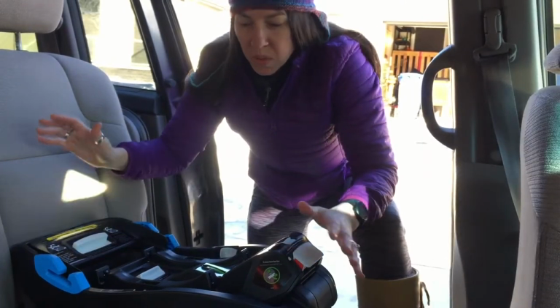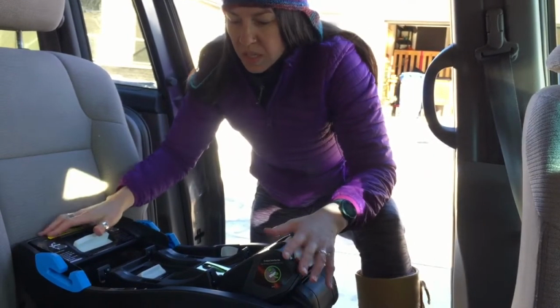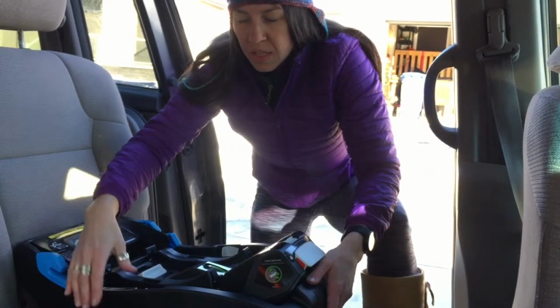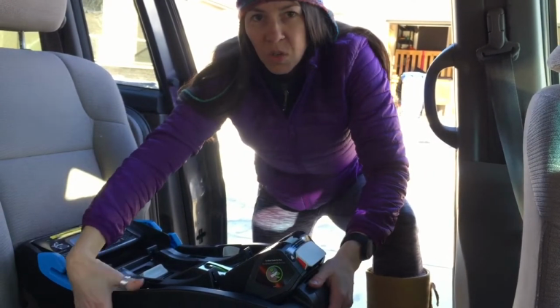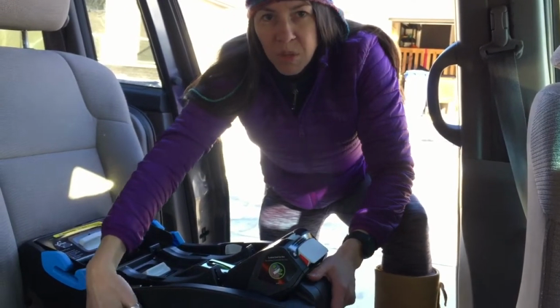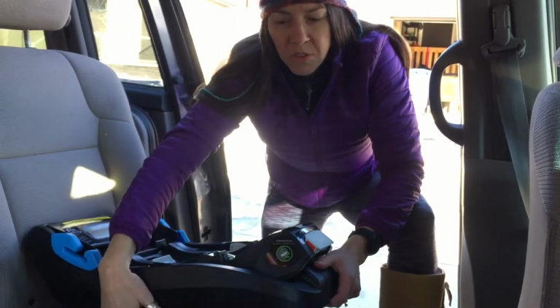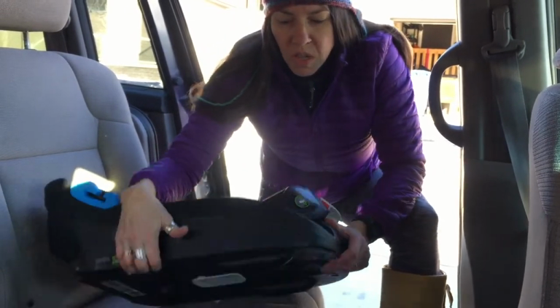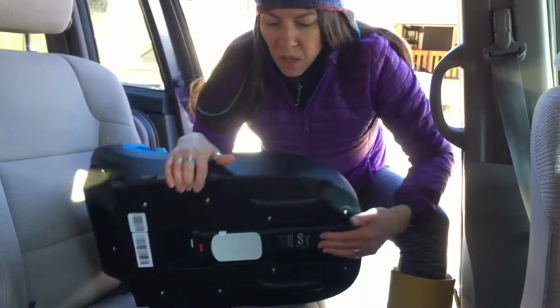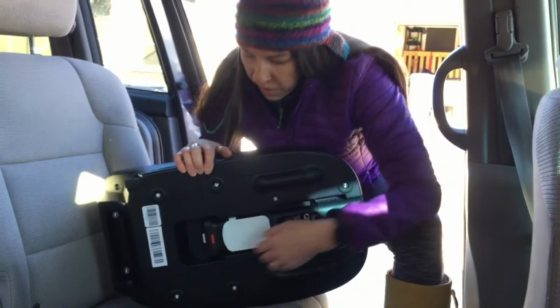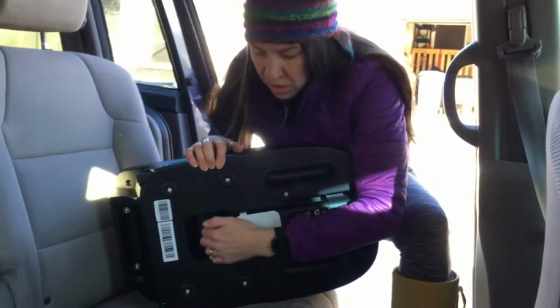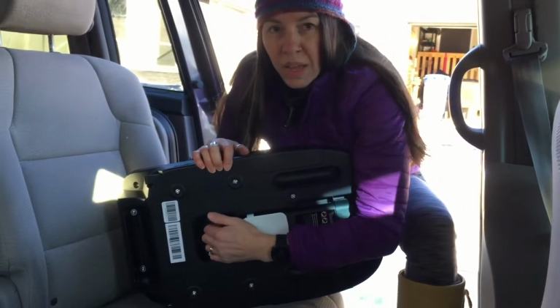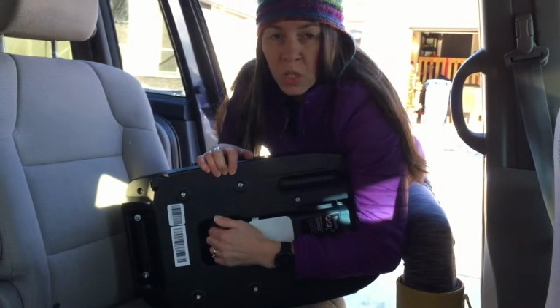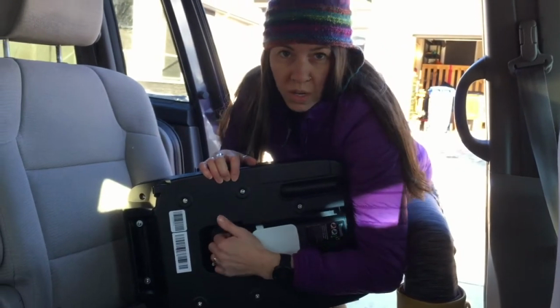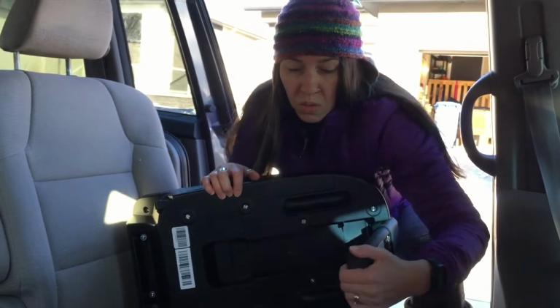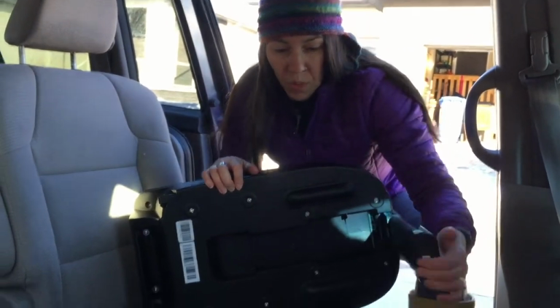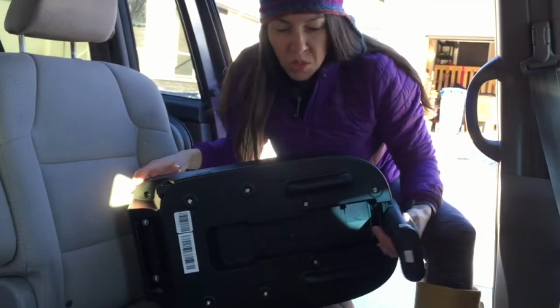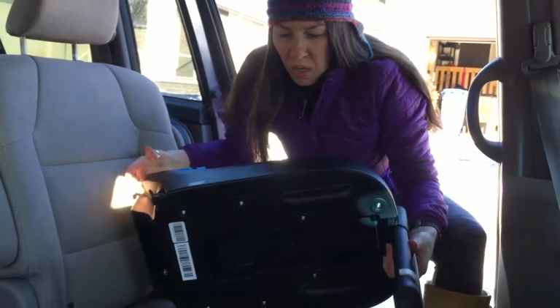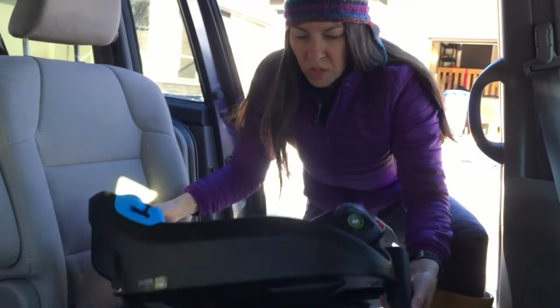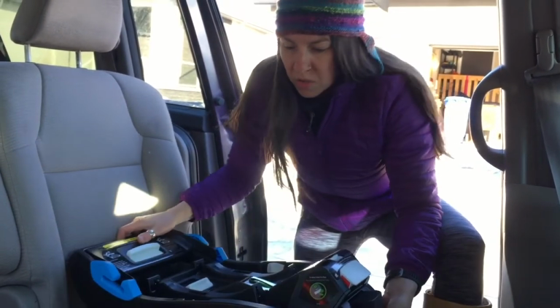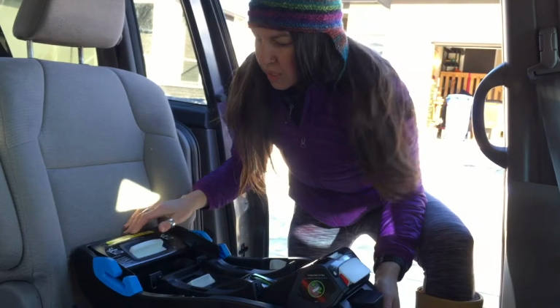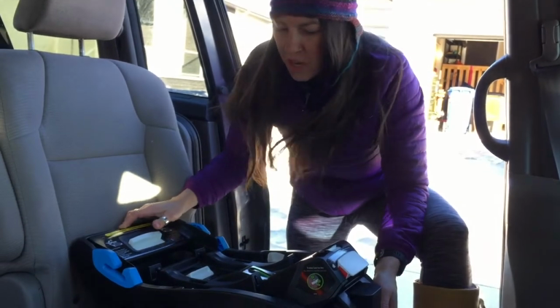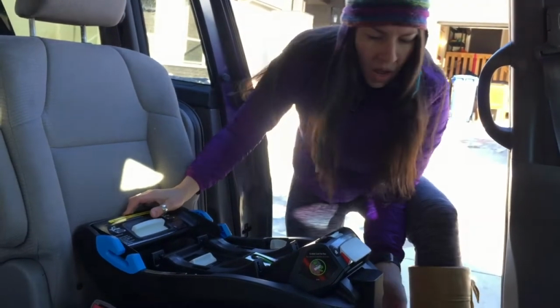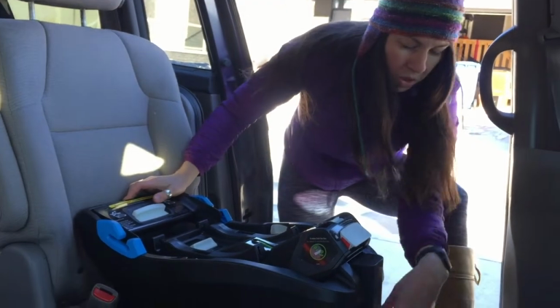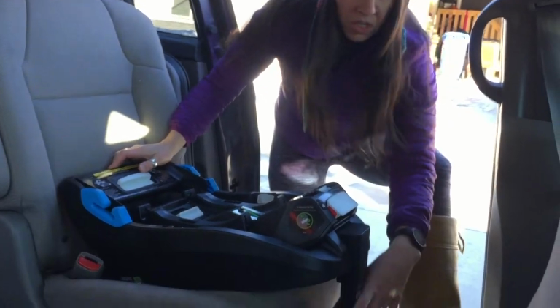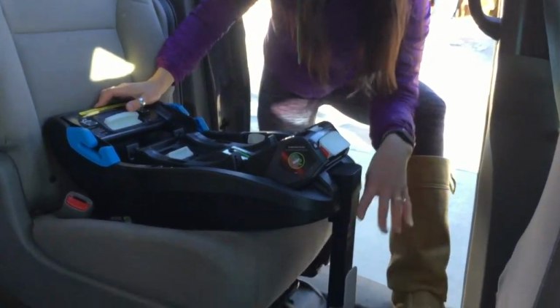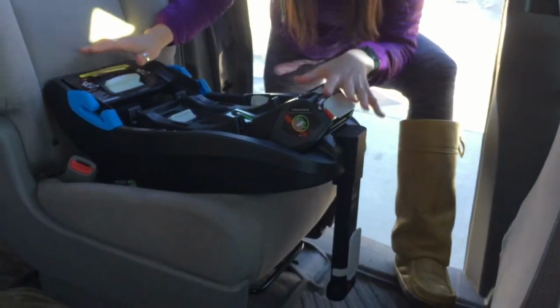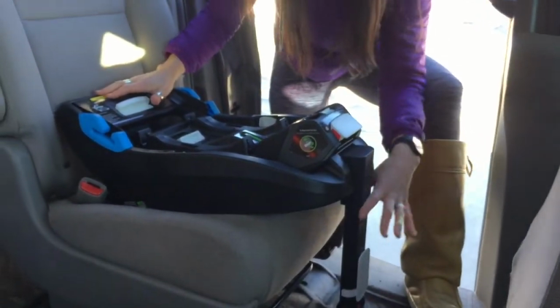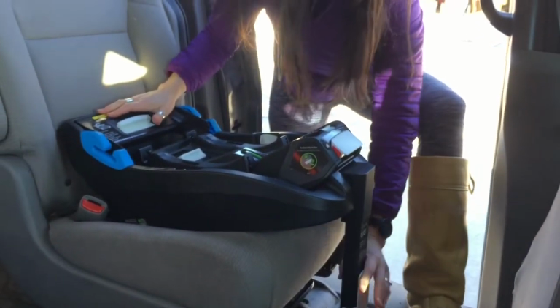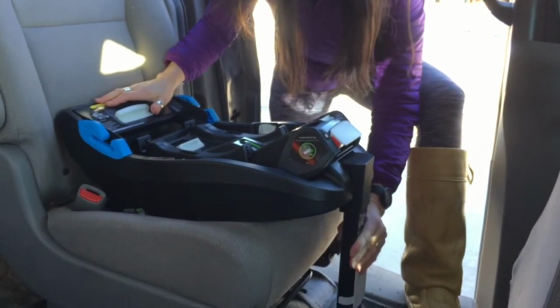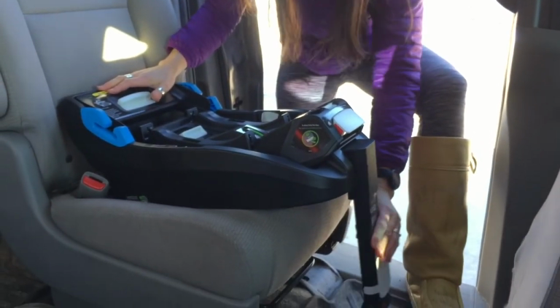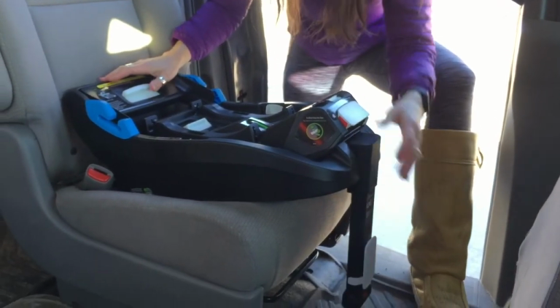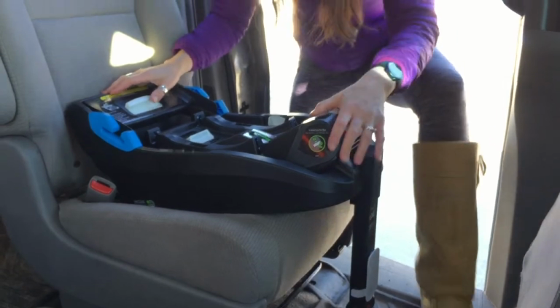This seat has a few interesting features. We have a load leg which, when you can use it, please do. It offers a lot of extra added safety. We're going to adjust it later, but before we get going I need to have it flipped out in this position.